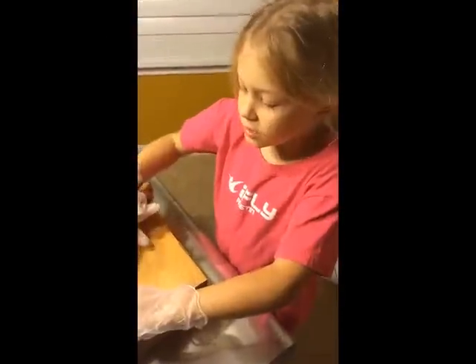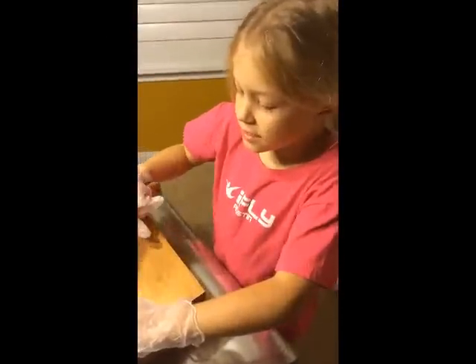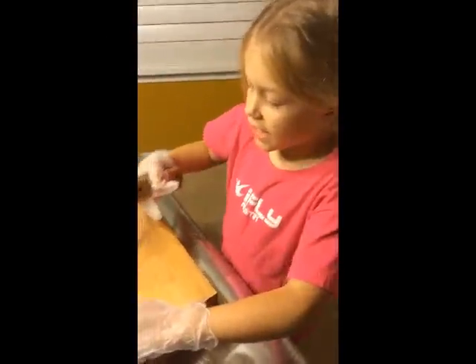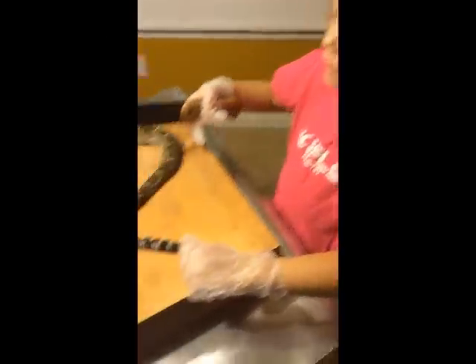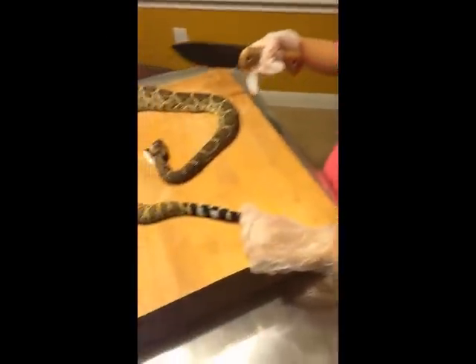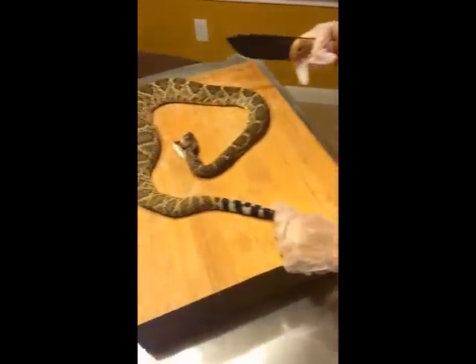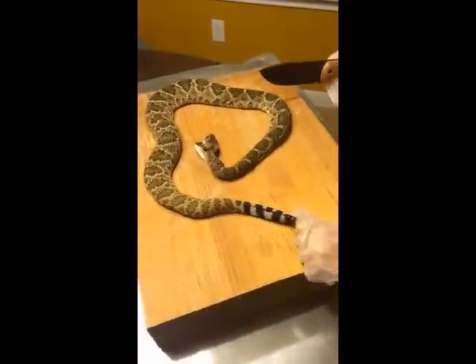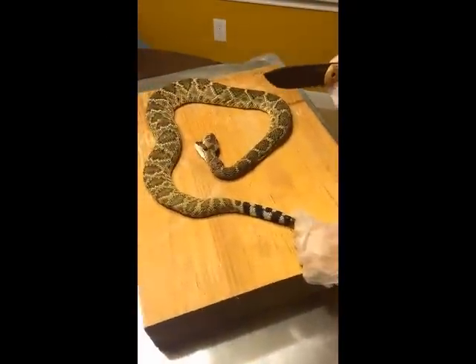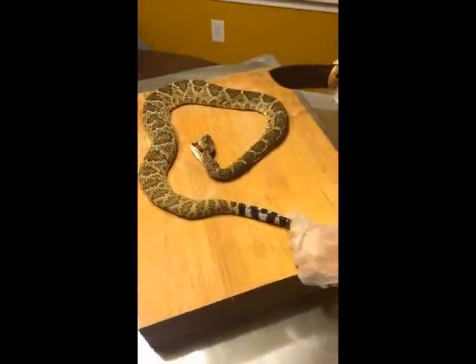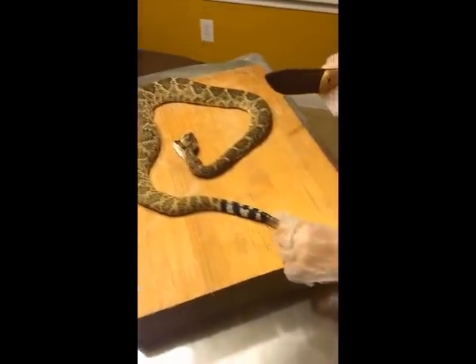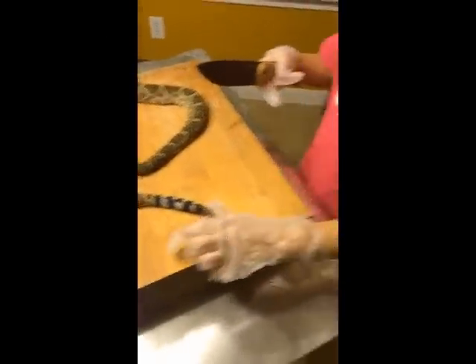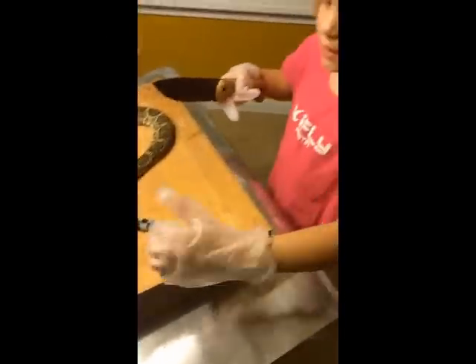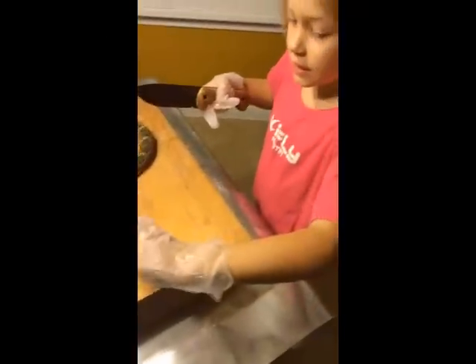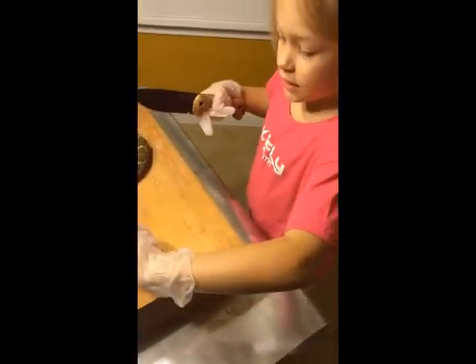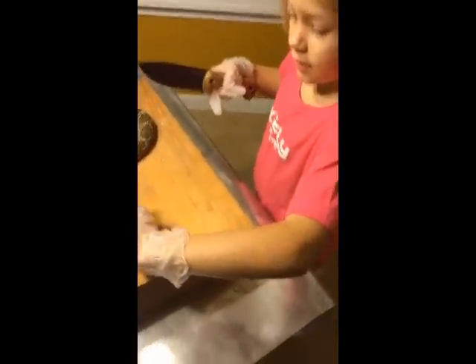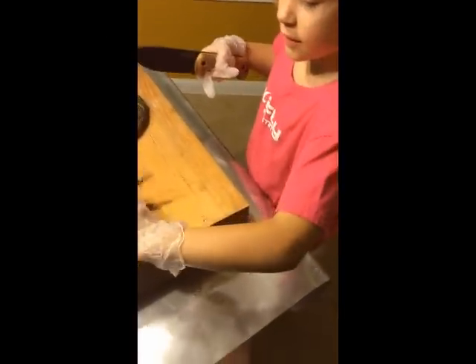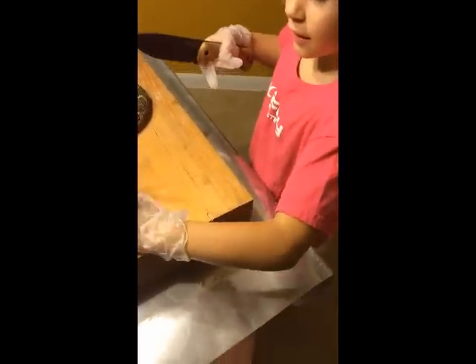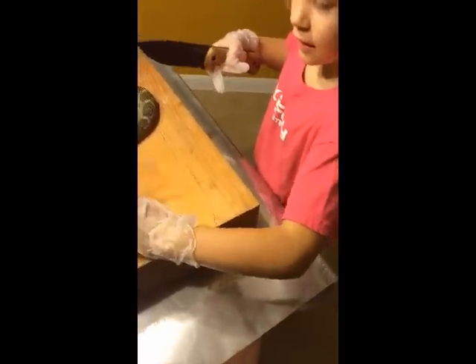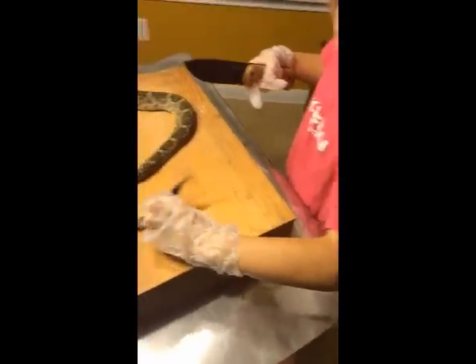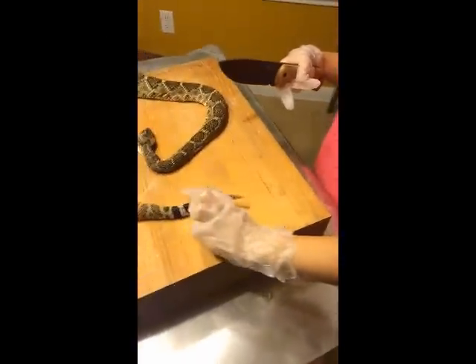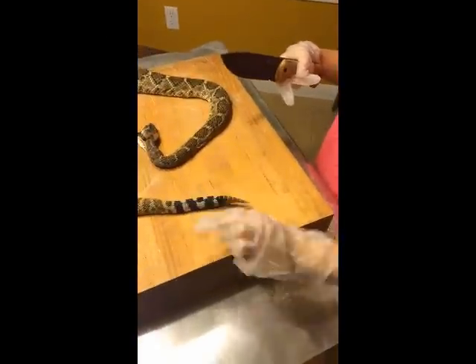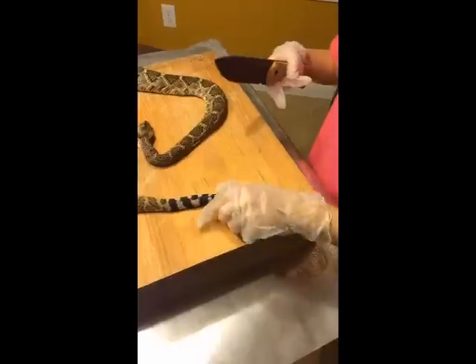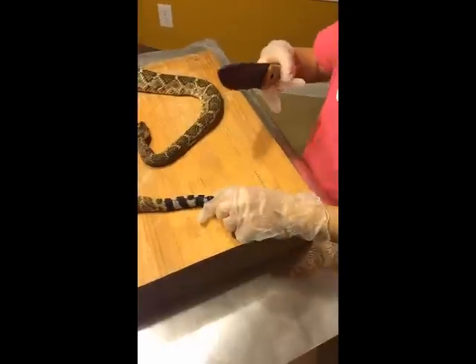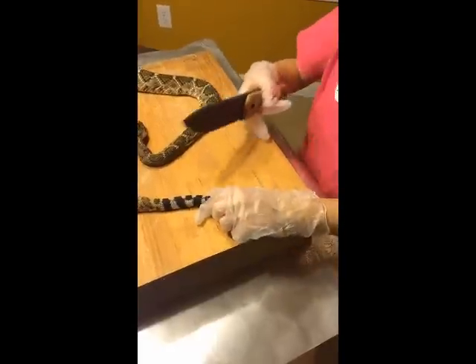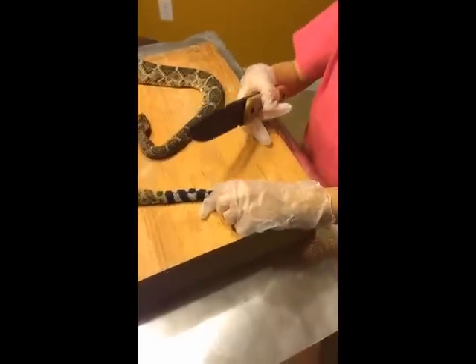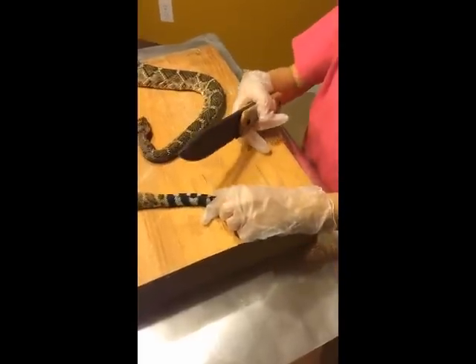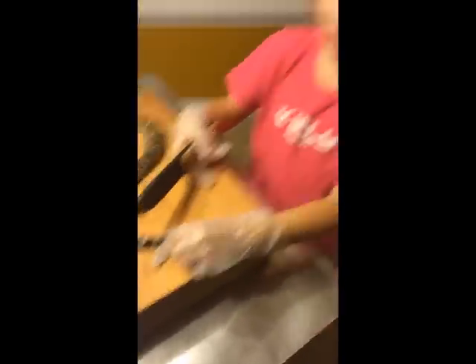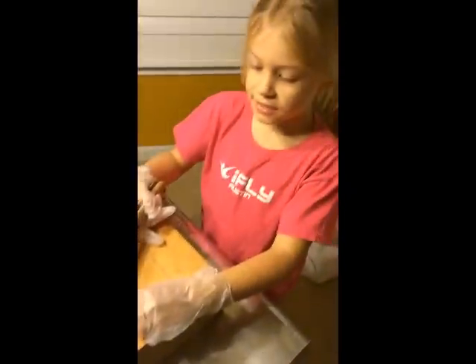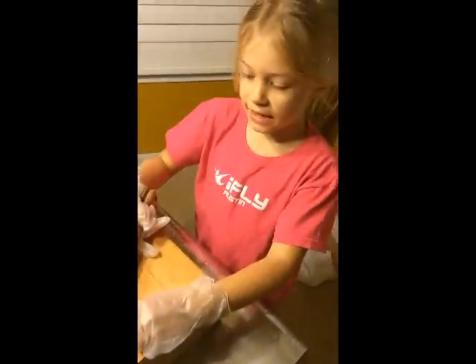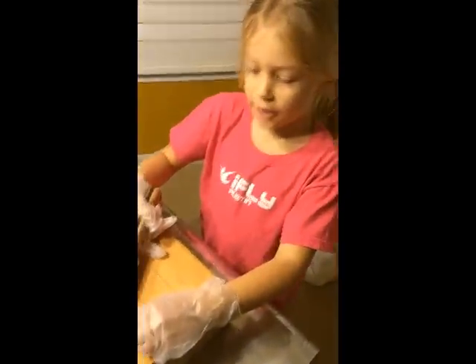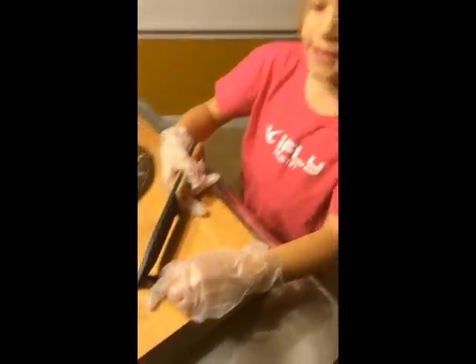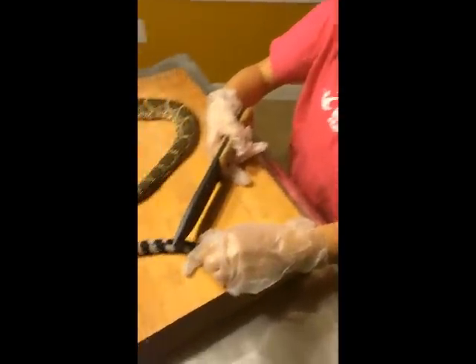Here's a snake, a real-life rattlesnake, here it is, and I am going to cut the rattlesnake on its tail.